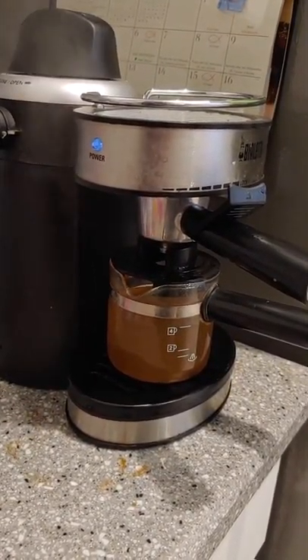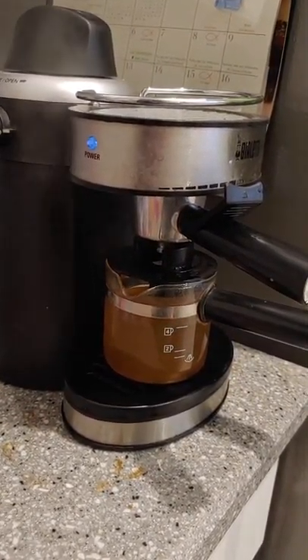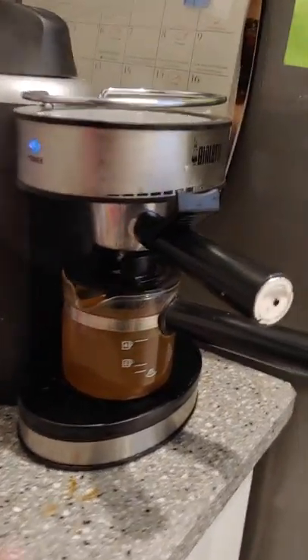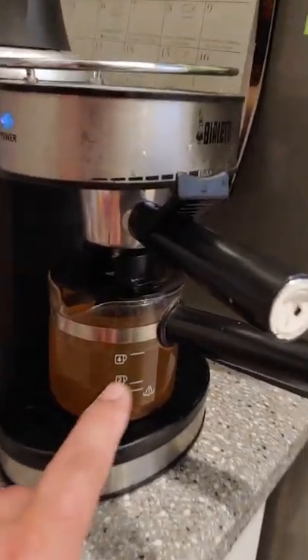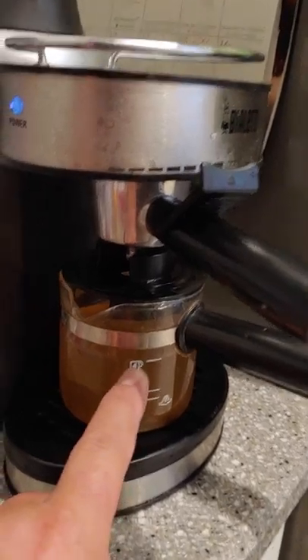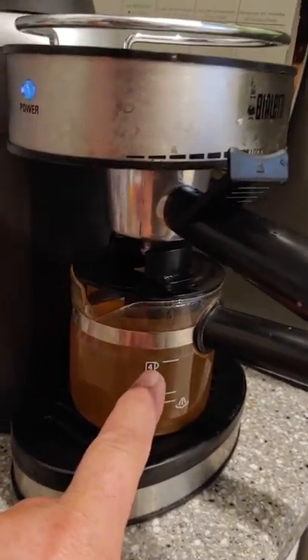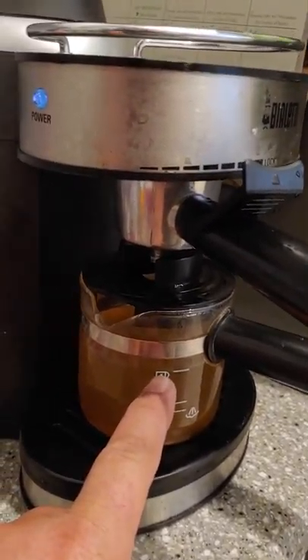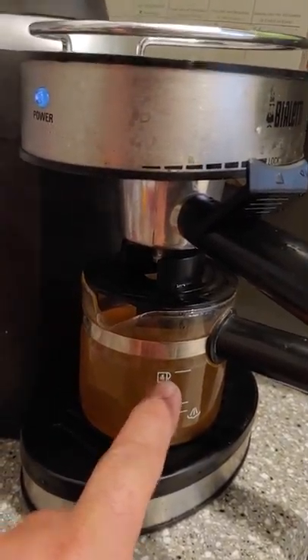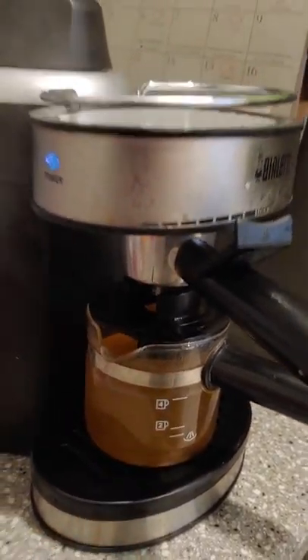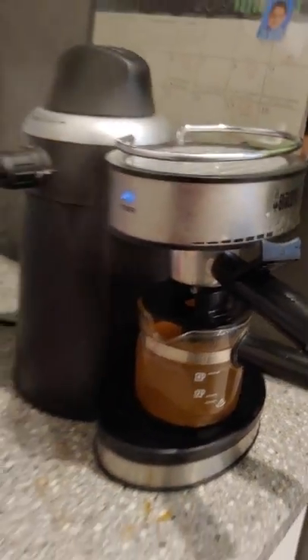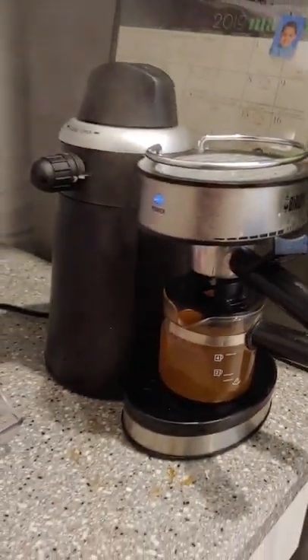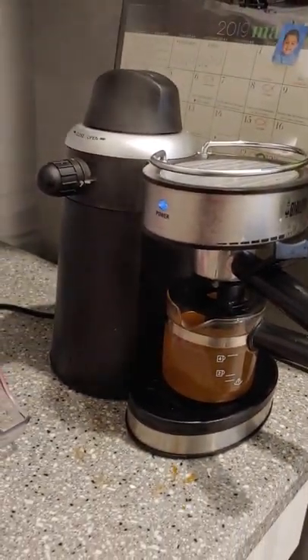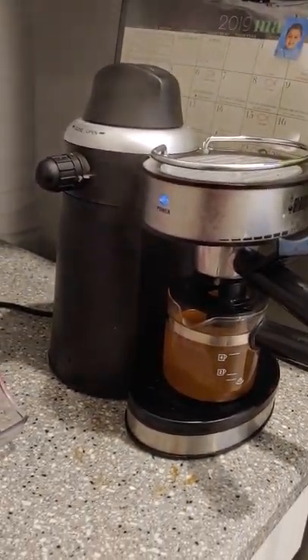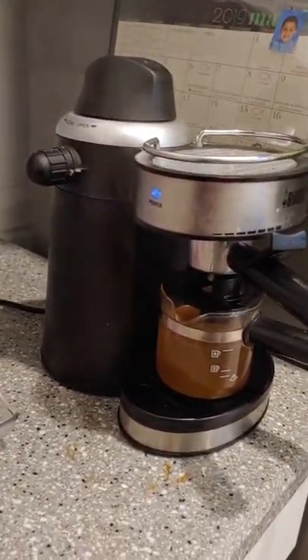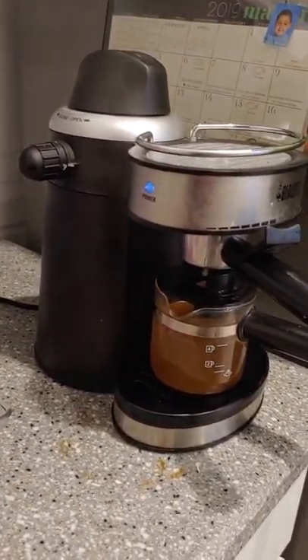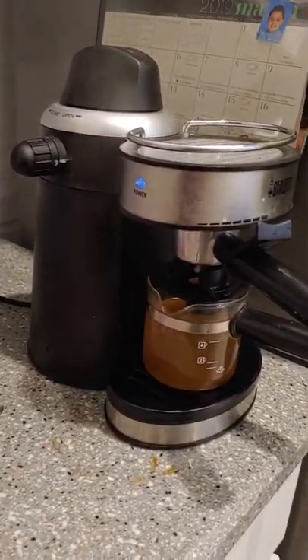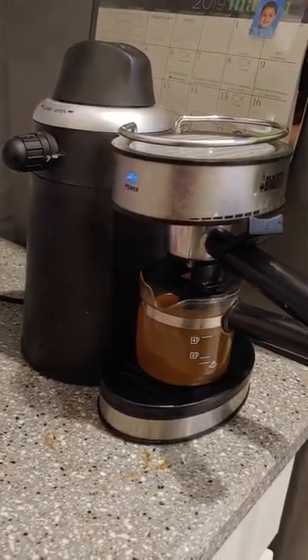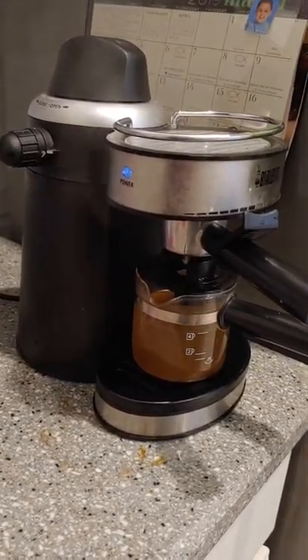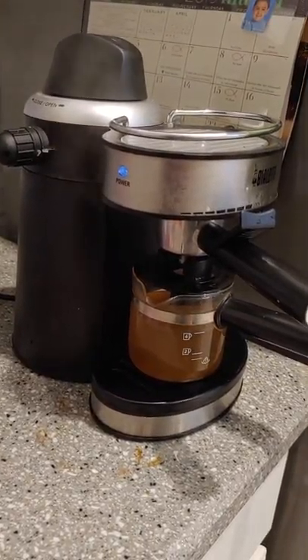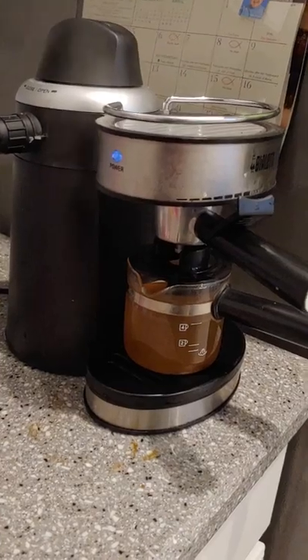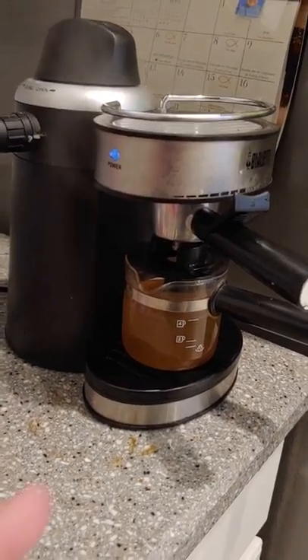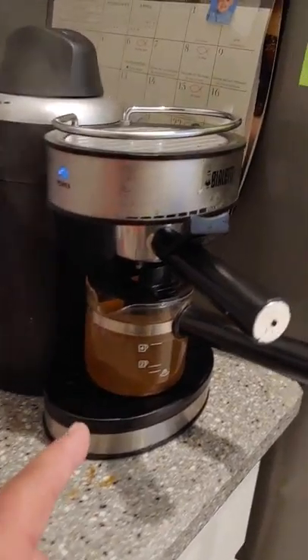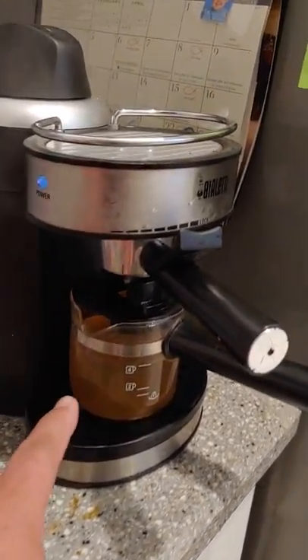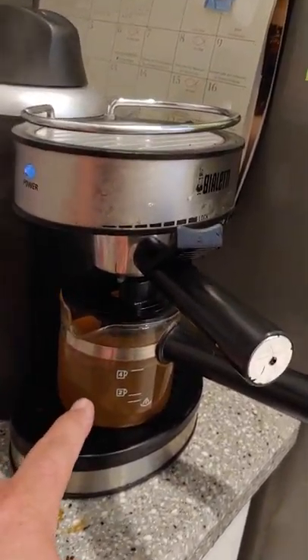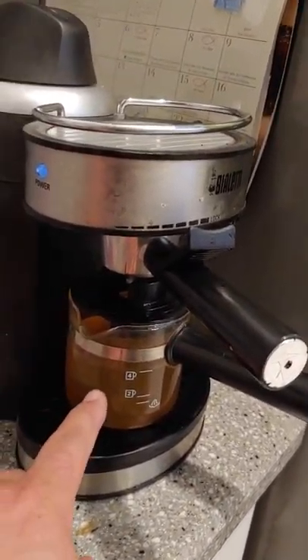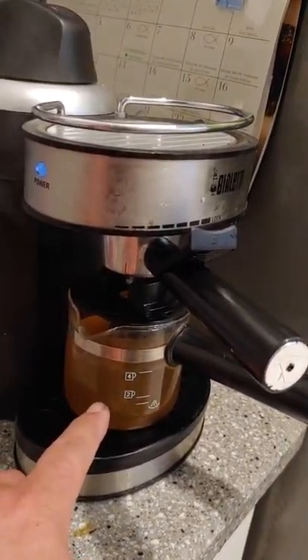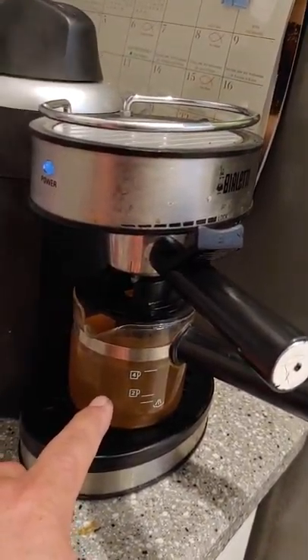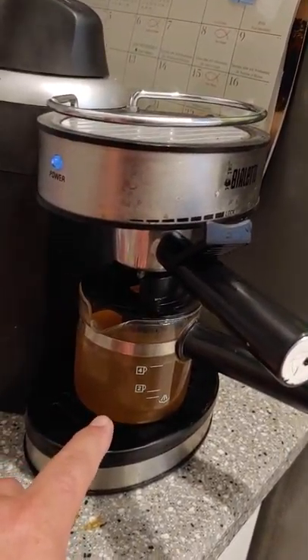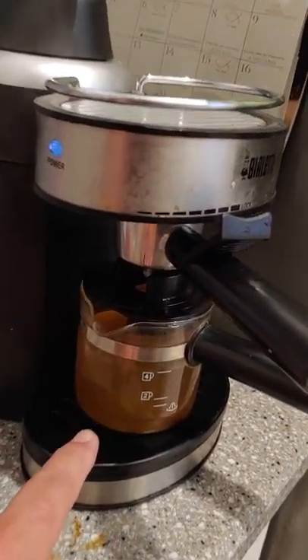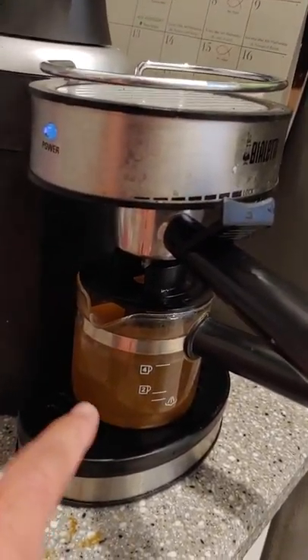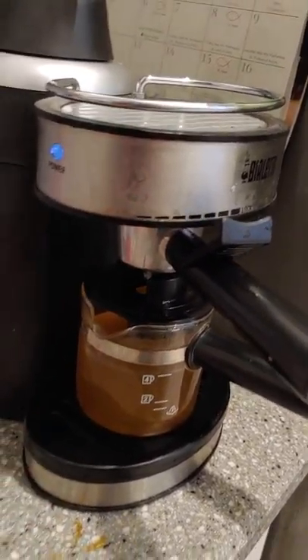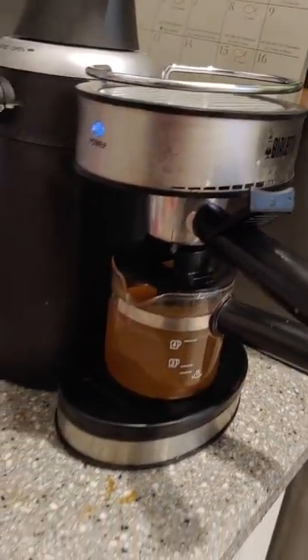It went all the way to four cups now — it's all the way up. So we'll go ahead and run it one more time. You can see how dirty it is — that was clear vinegar, and now it's all mucky.